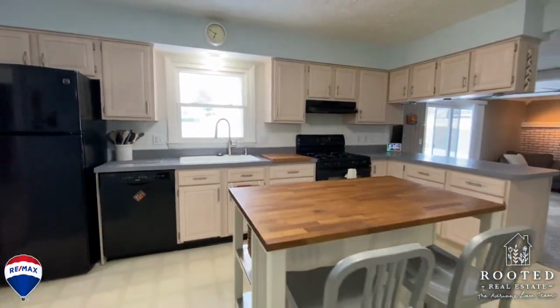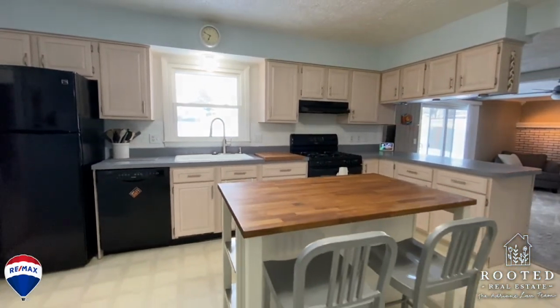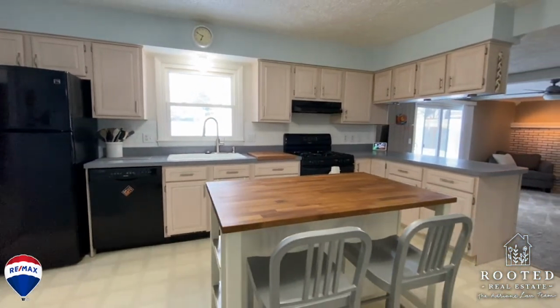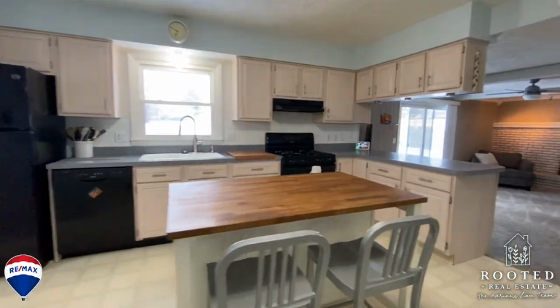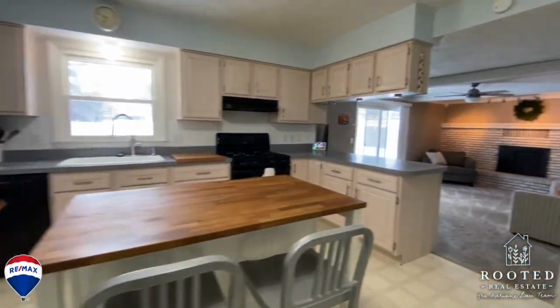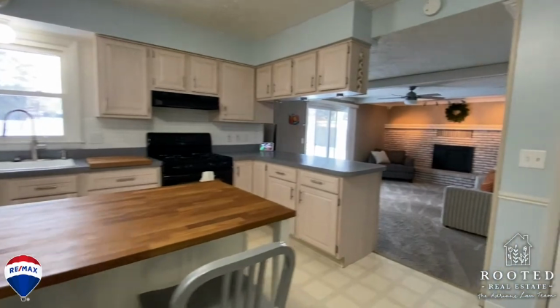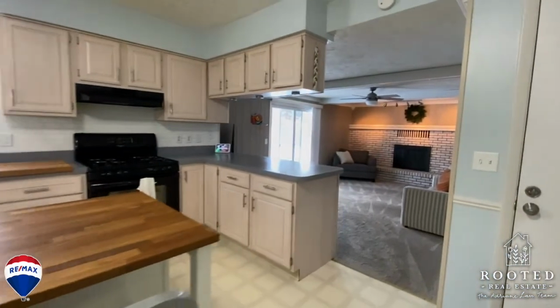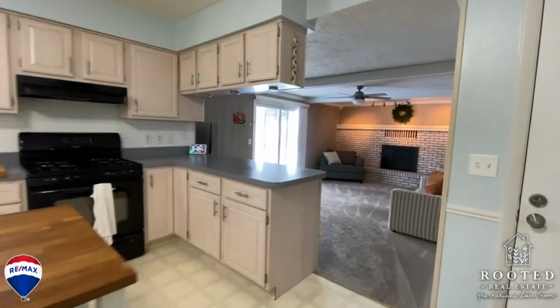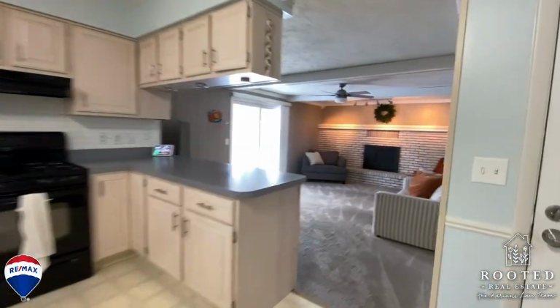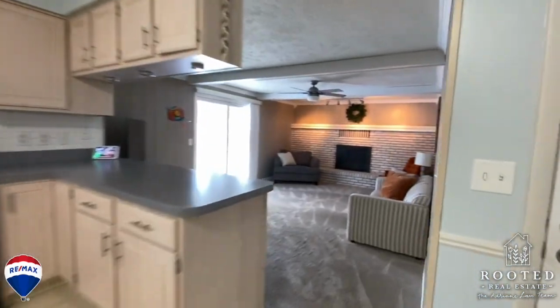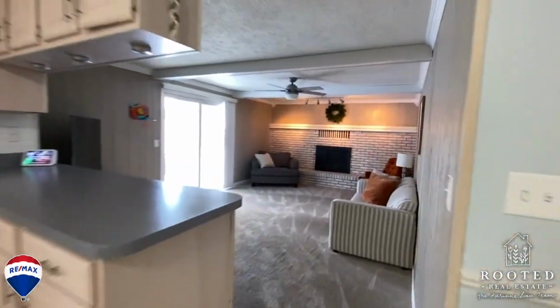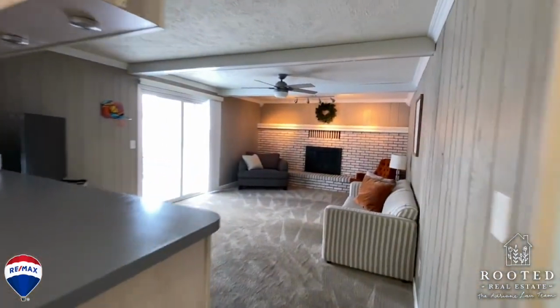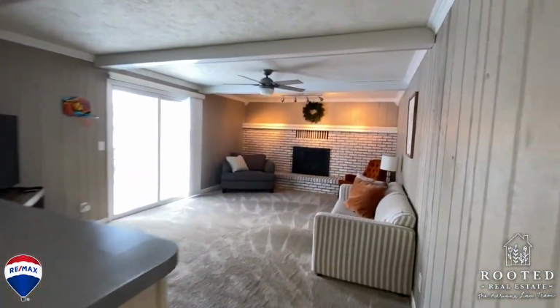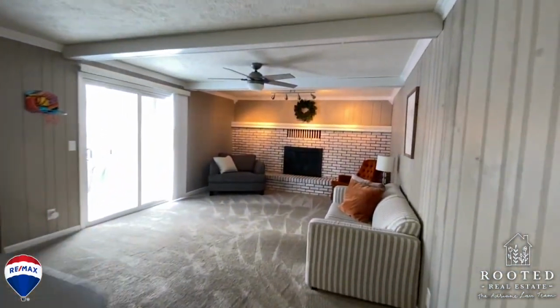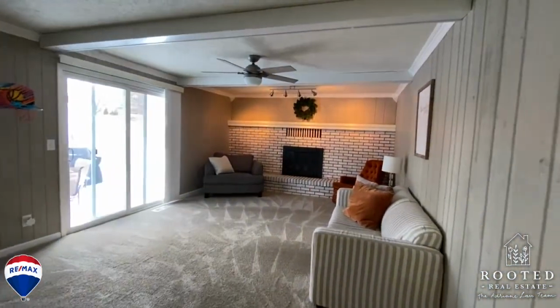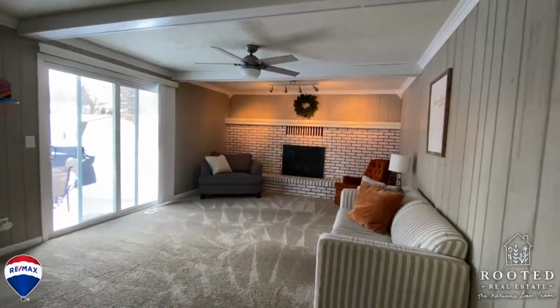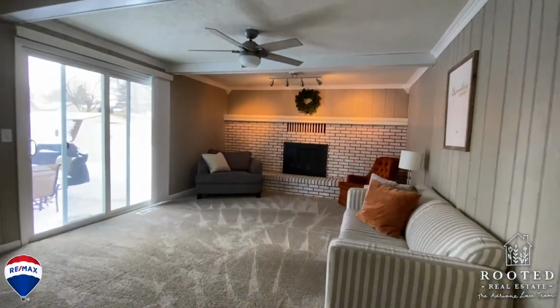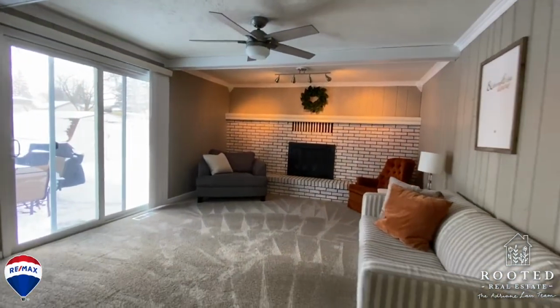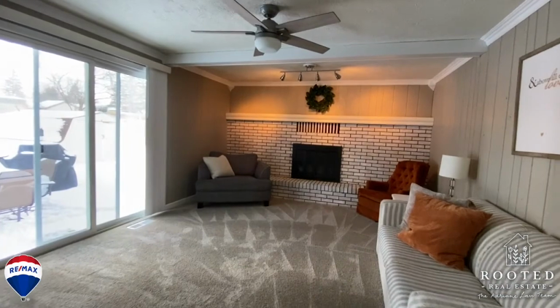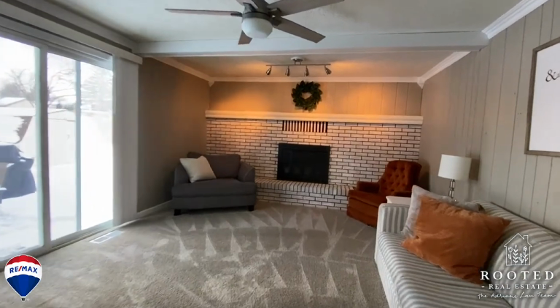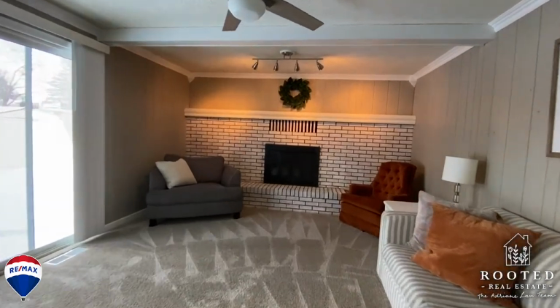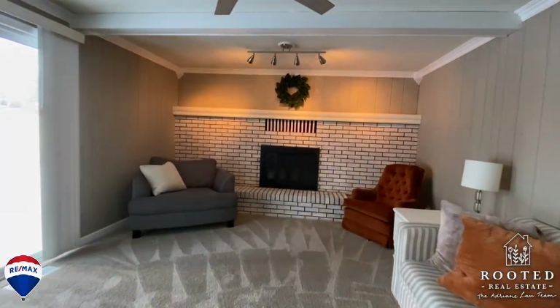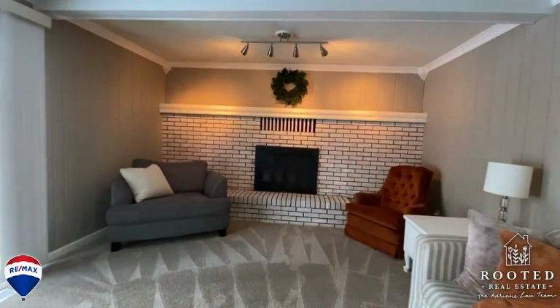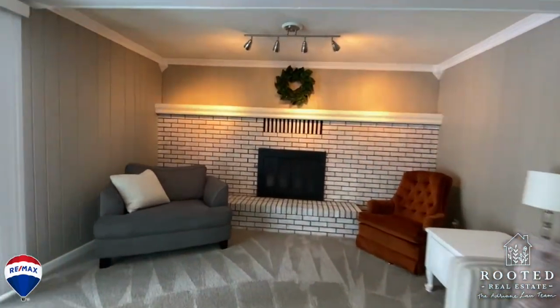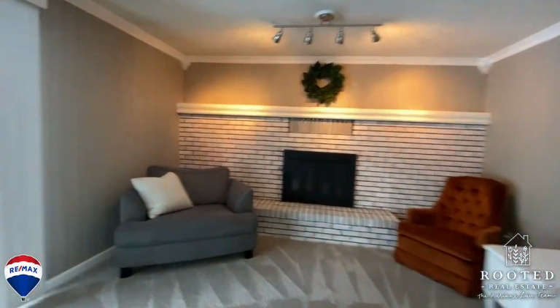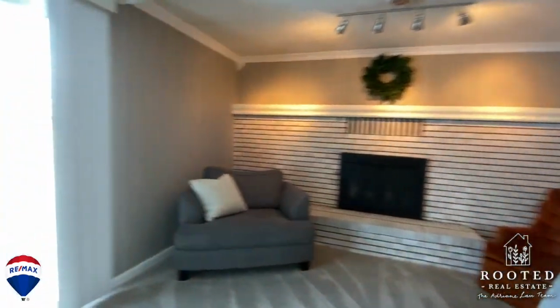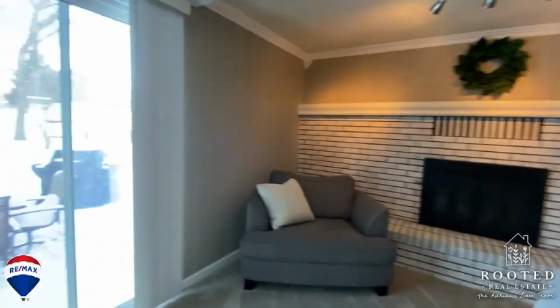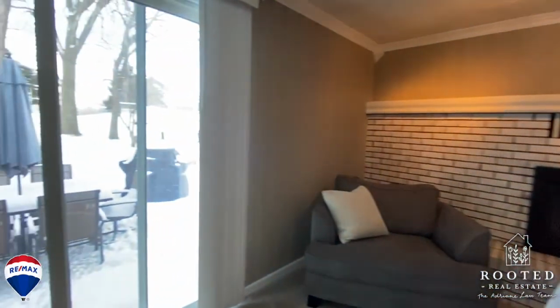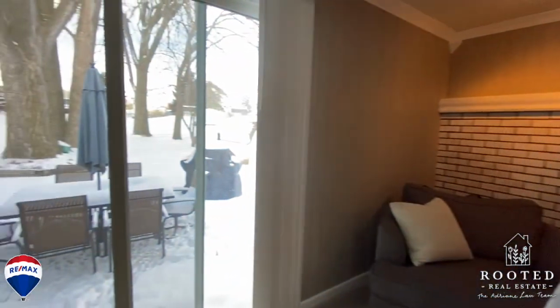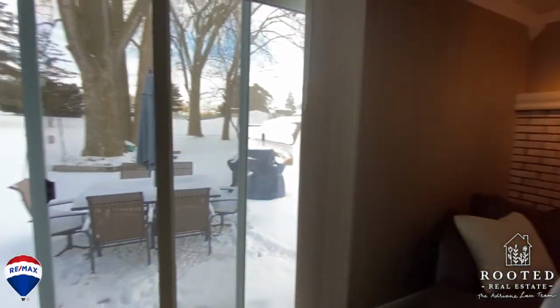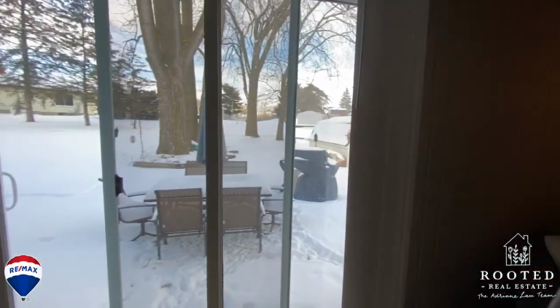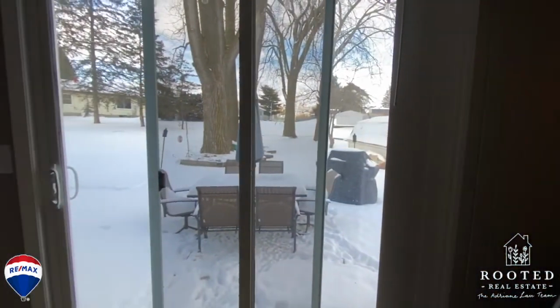The kitchen overlooks the cozy family room area with a wood-burning fireplace and newer carpet. A large sliding door connects to the outdoor space, which includes a concrete patio, large shed, and mature shade trees.